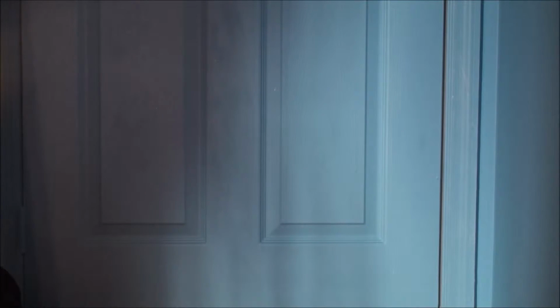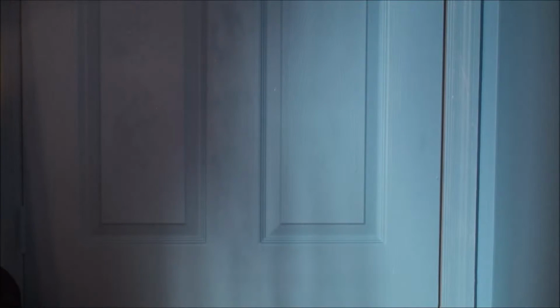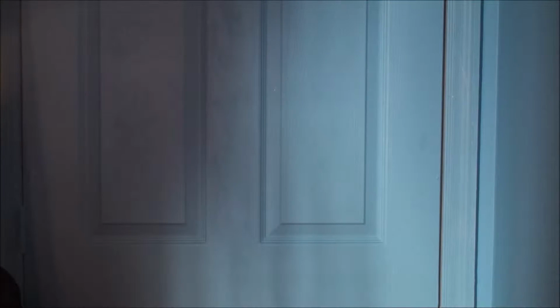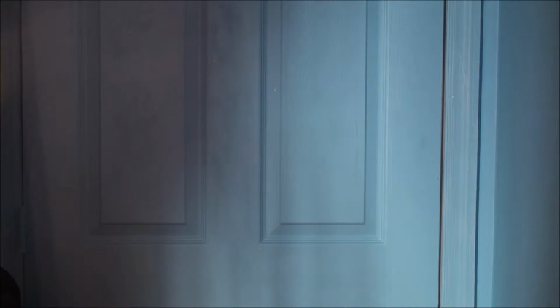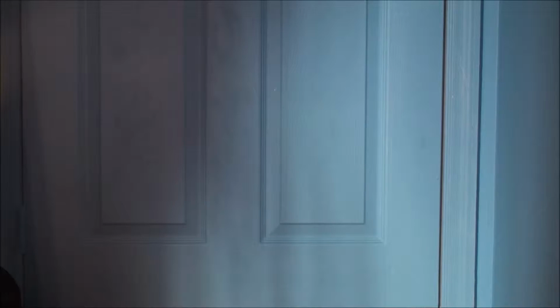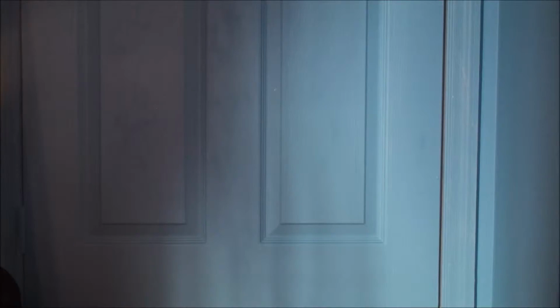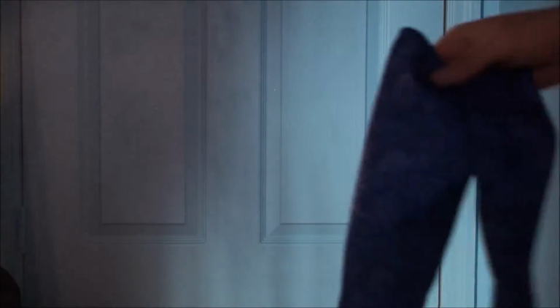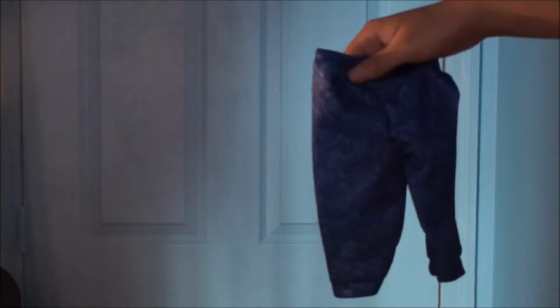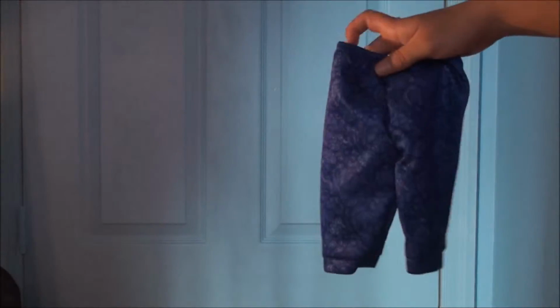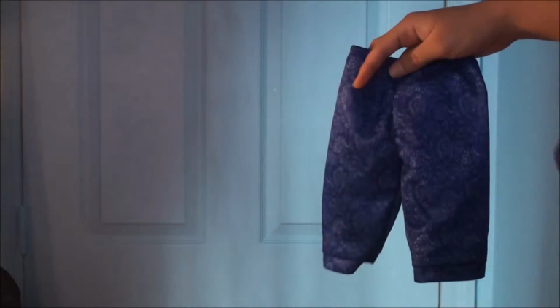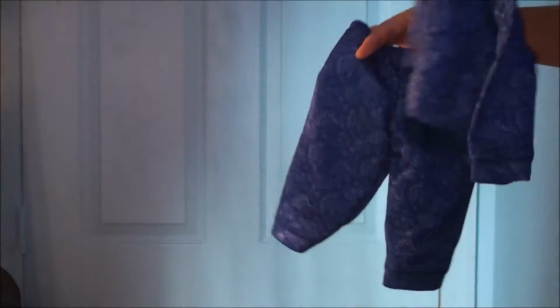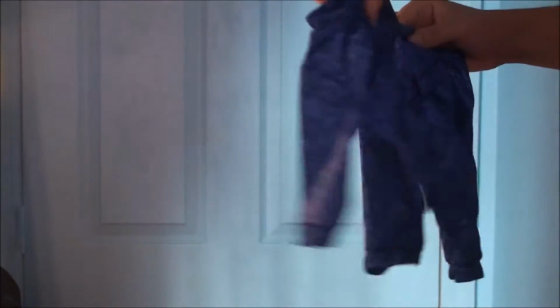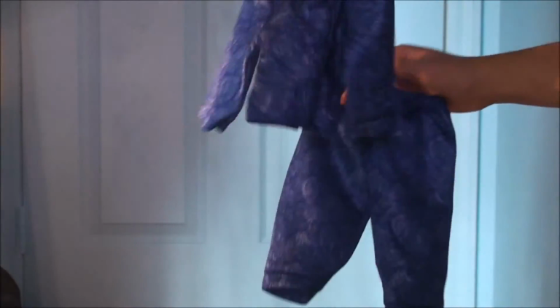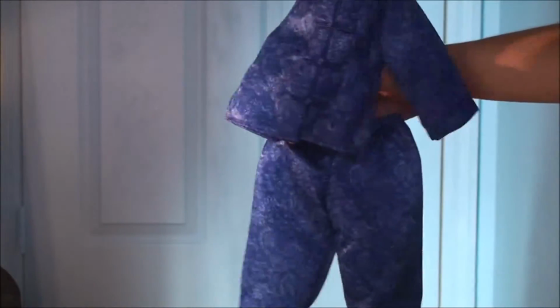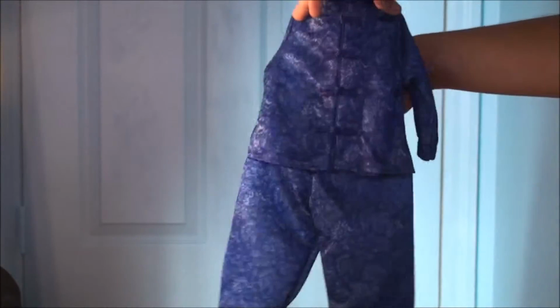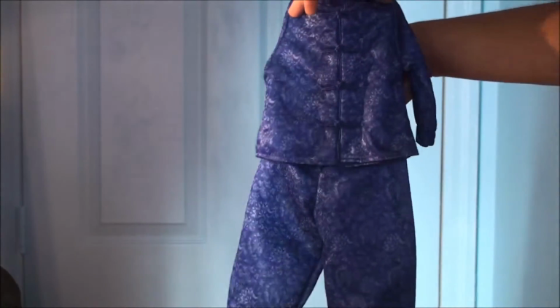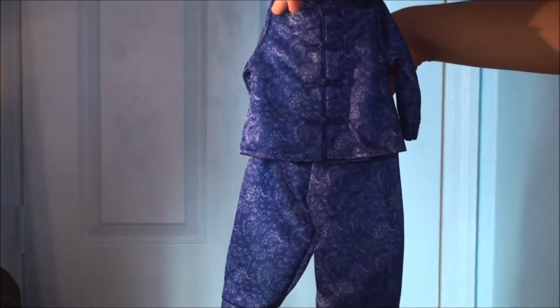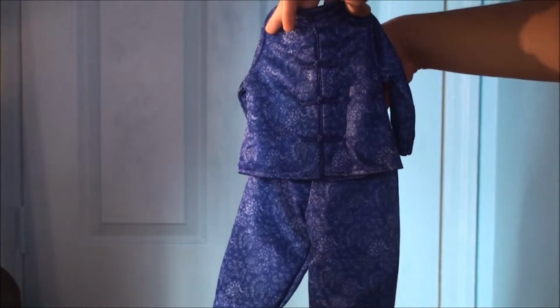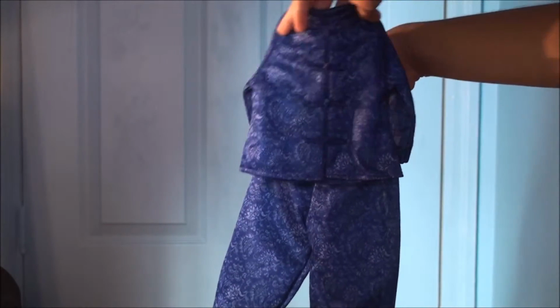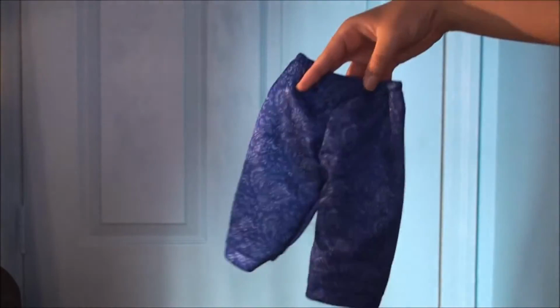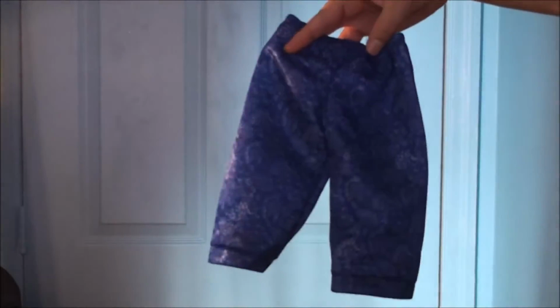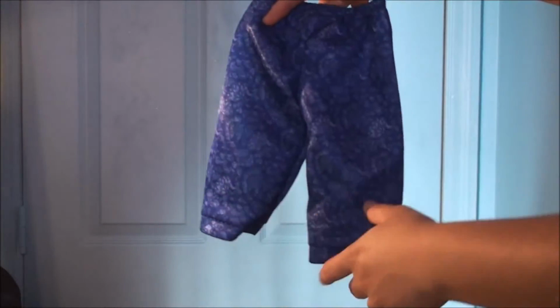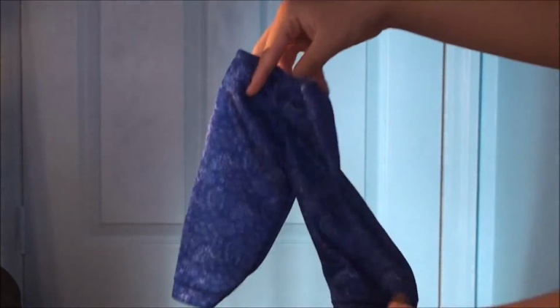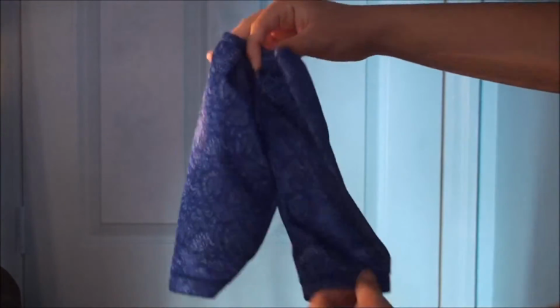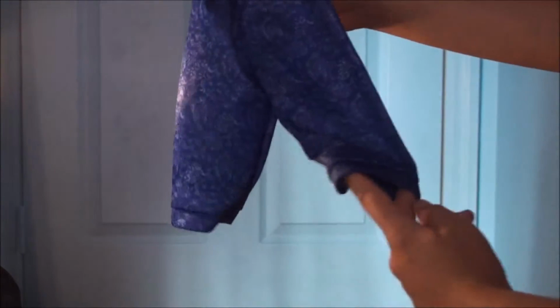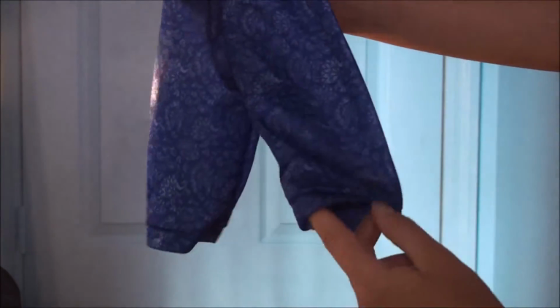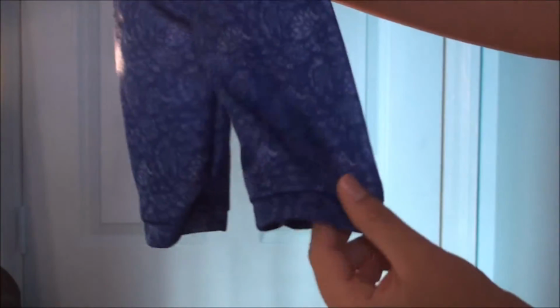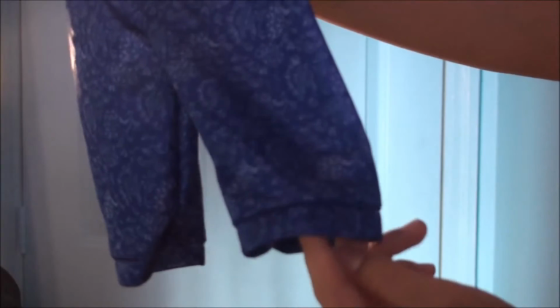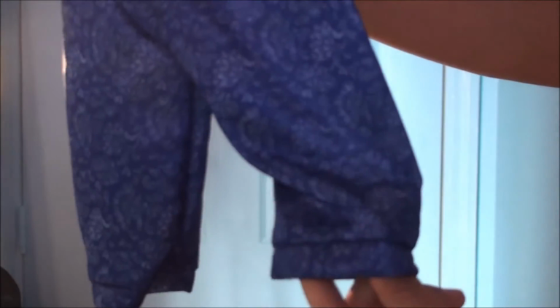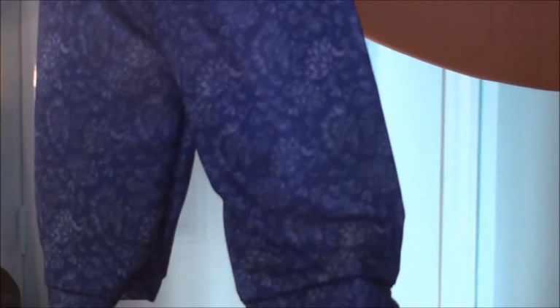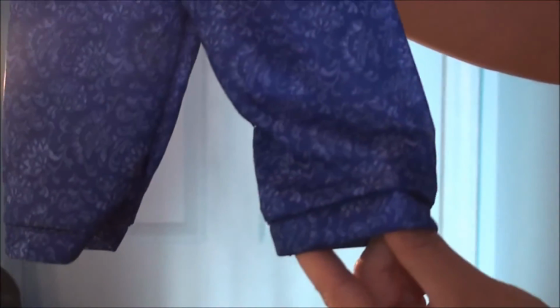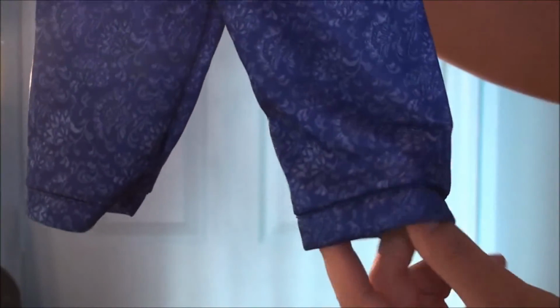The next outfit we have is actually a pajama set, and it's like a little kimono style. Here's the pants — they have like a little trim thing across the bottom.